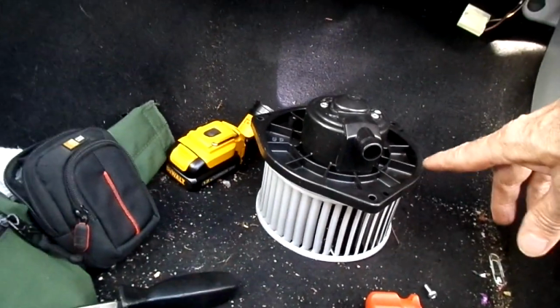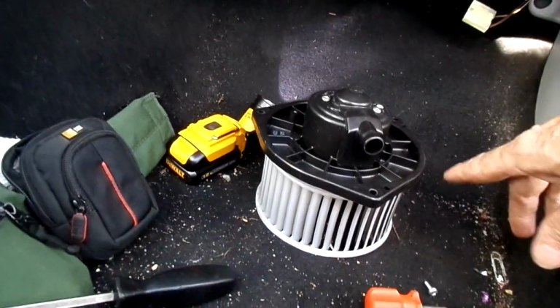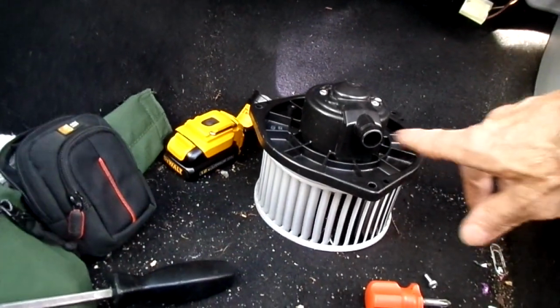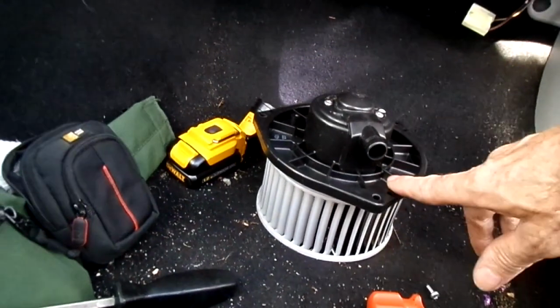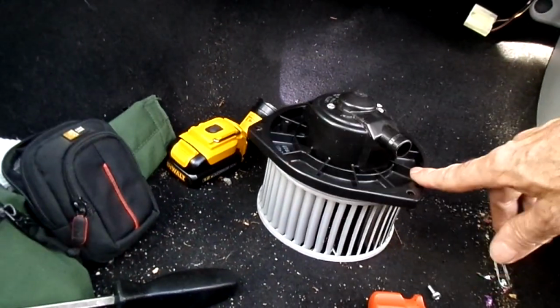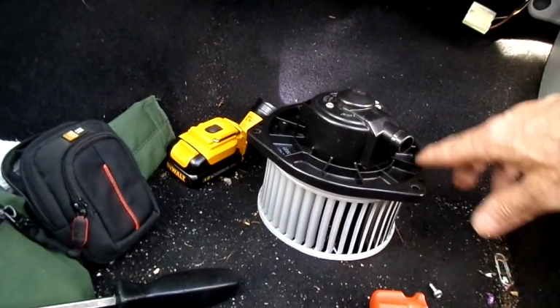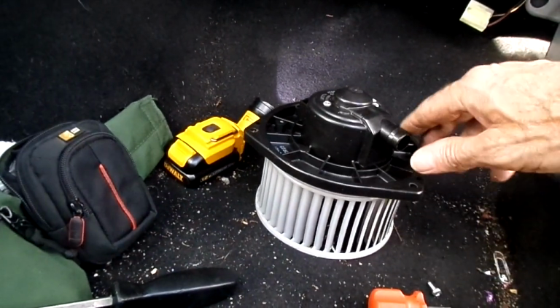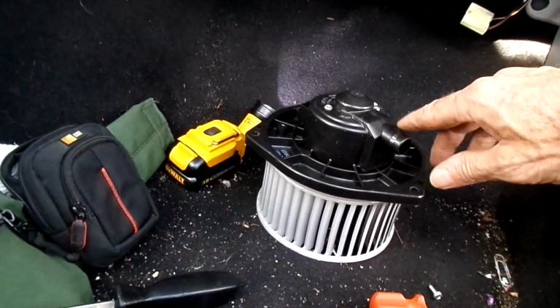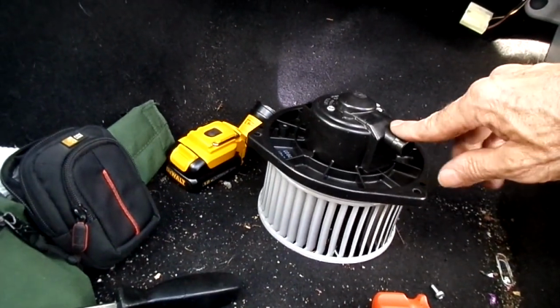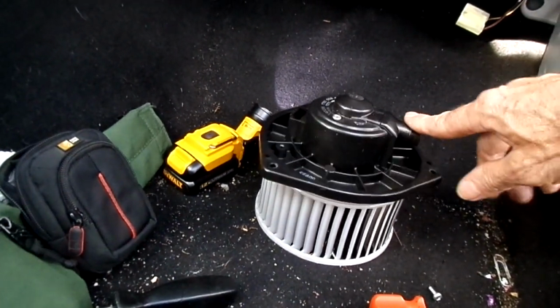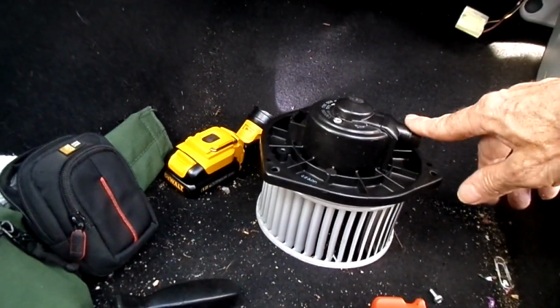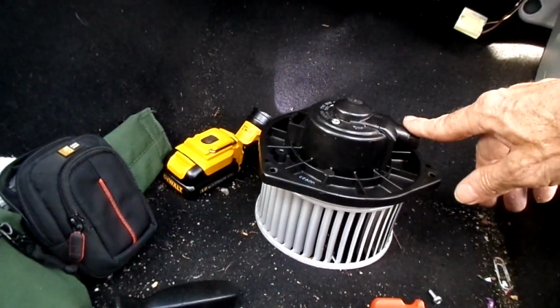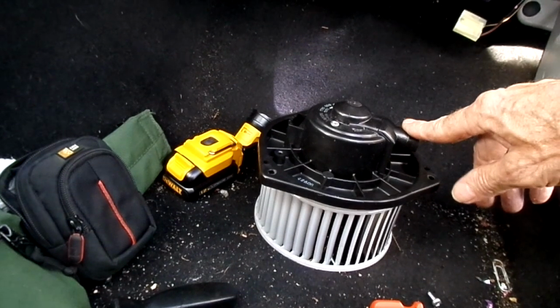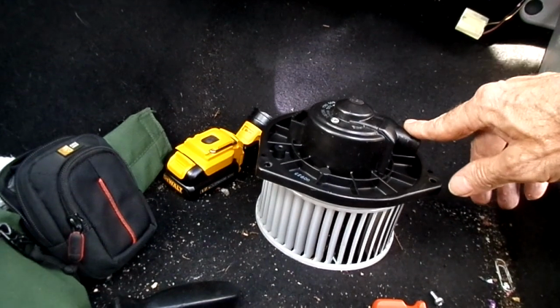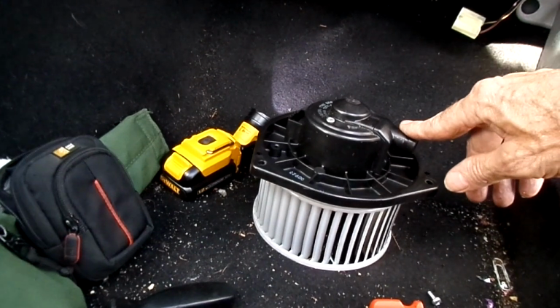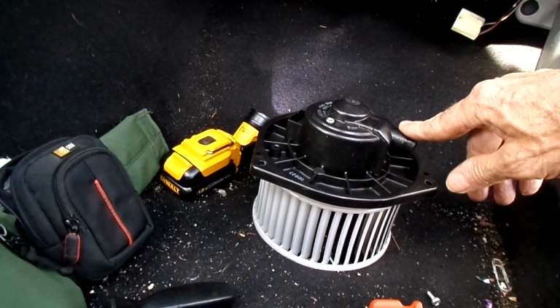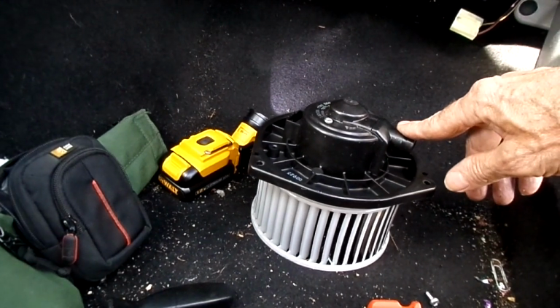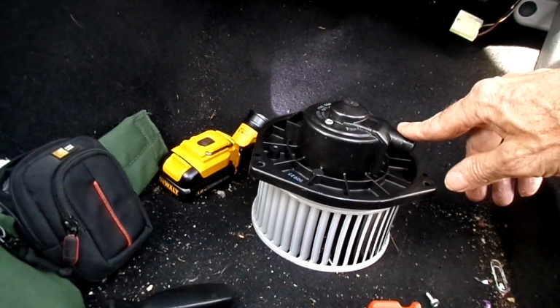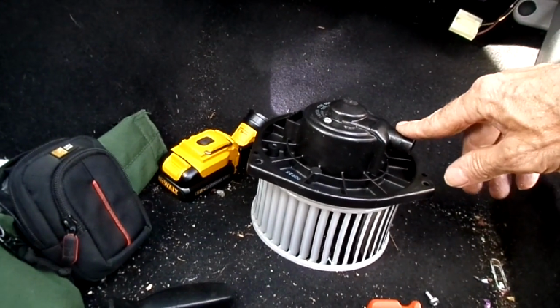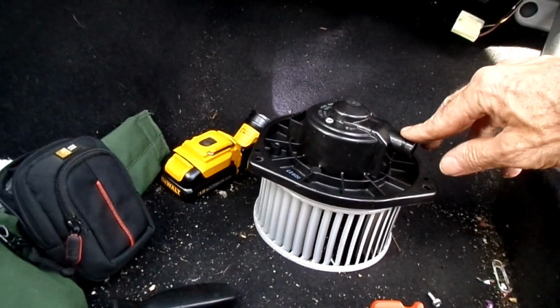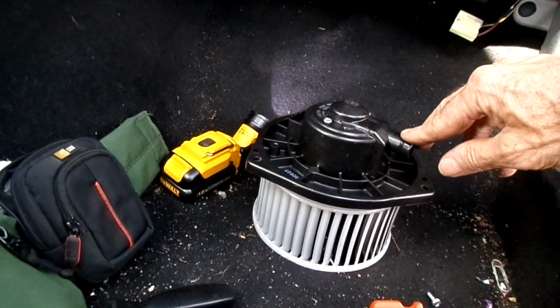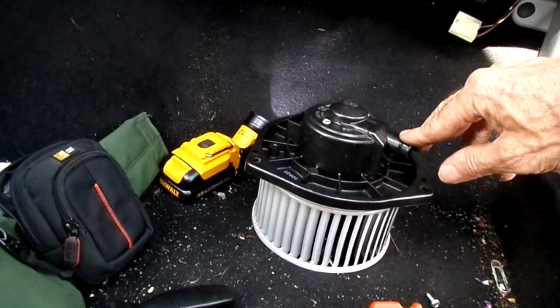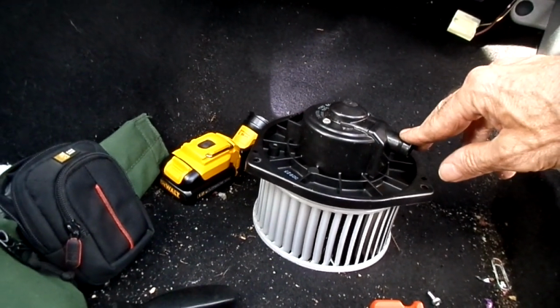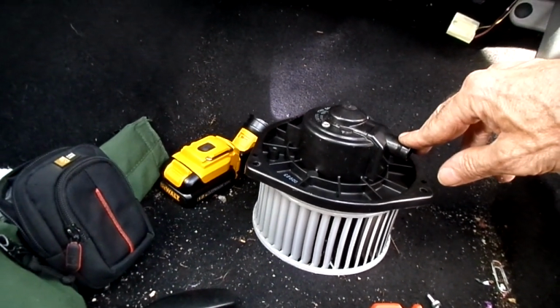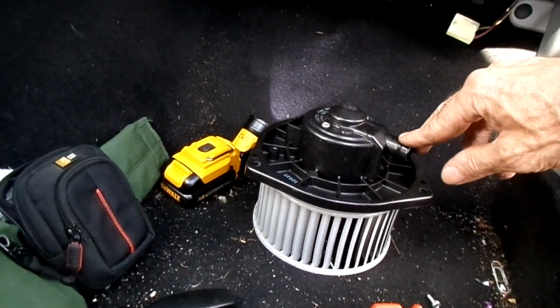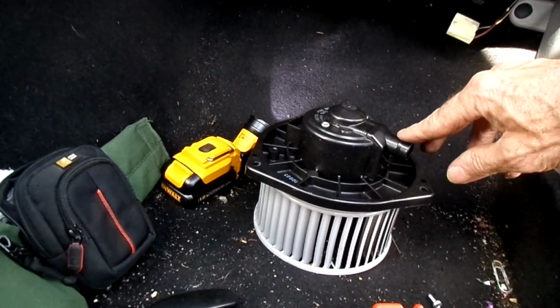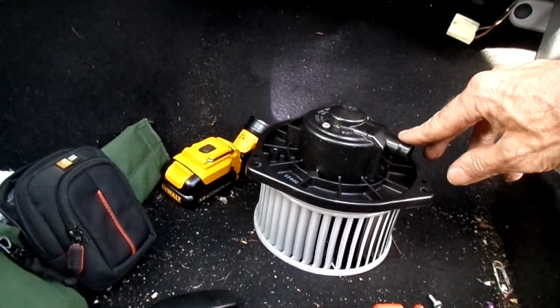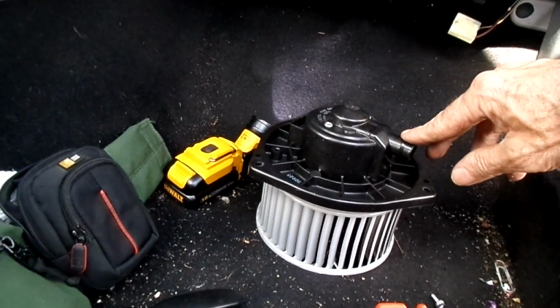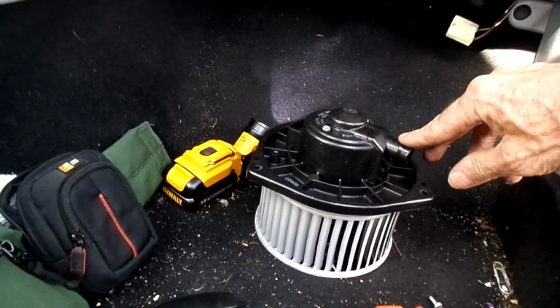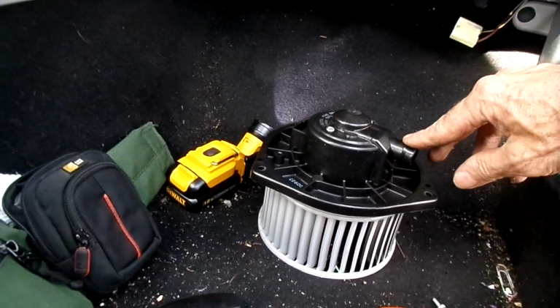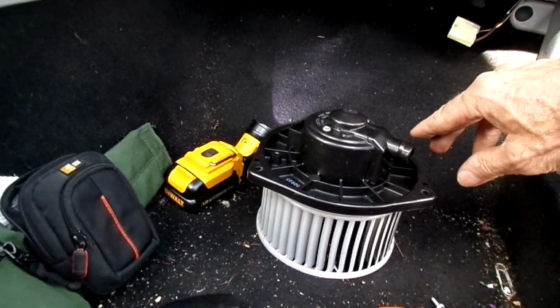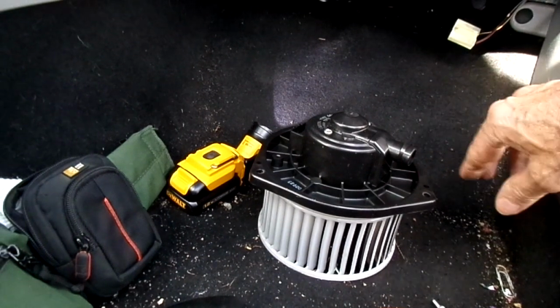Alright, so that's all there is to removing a heater blower motor from your 2010 Subaru Forester.